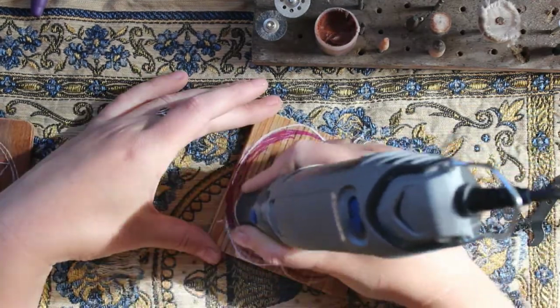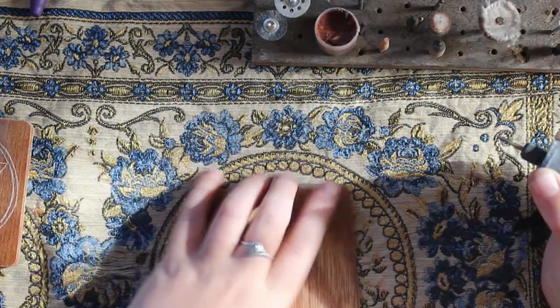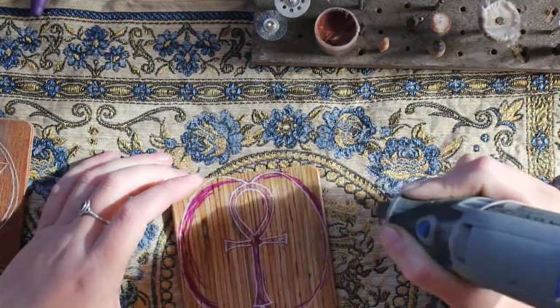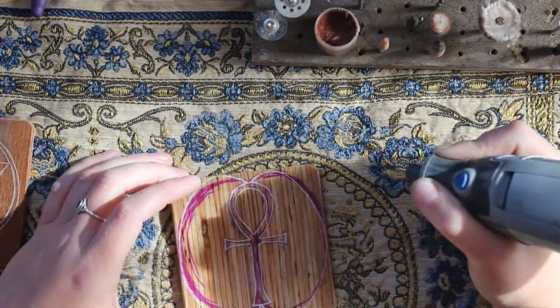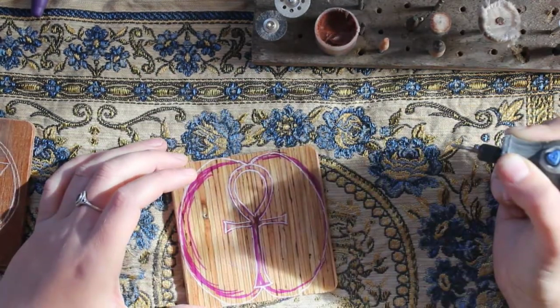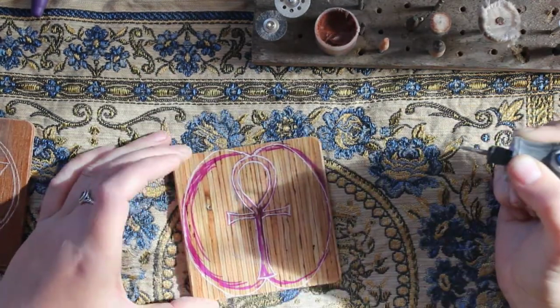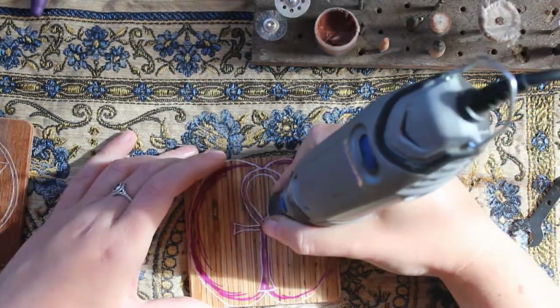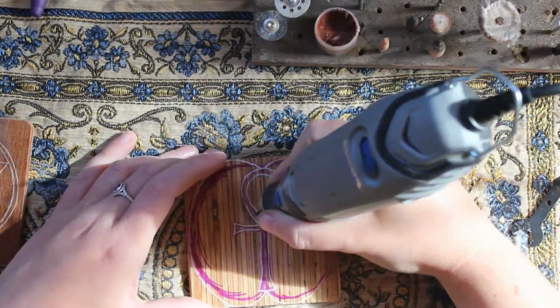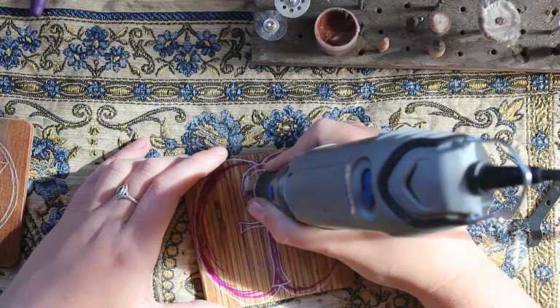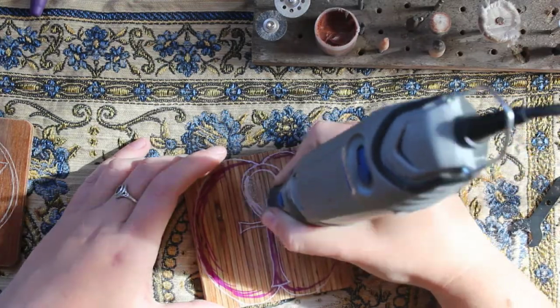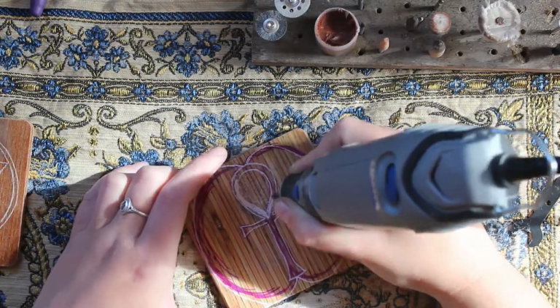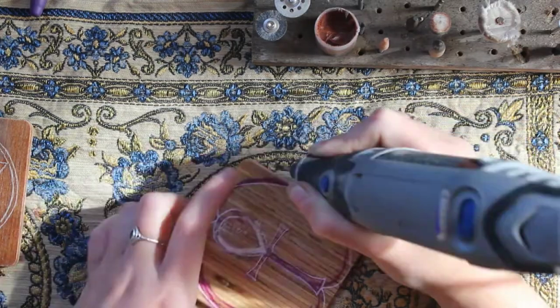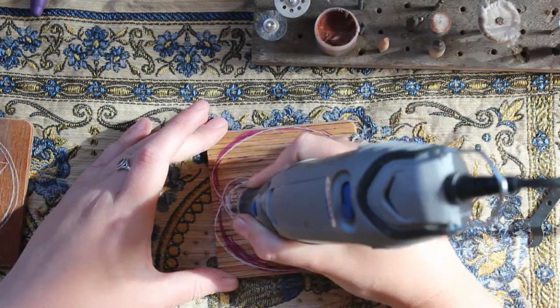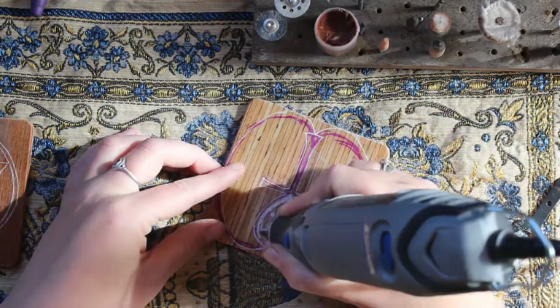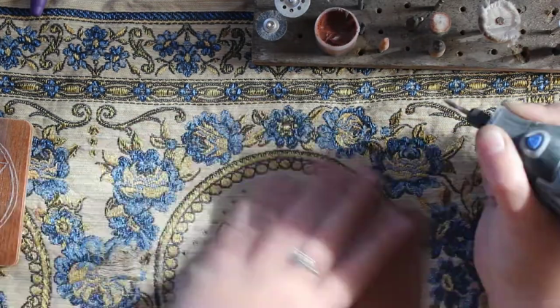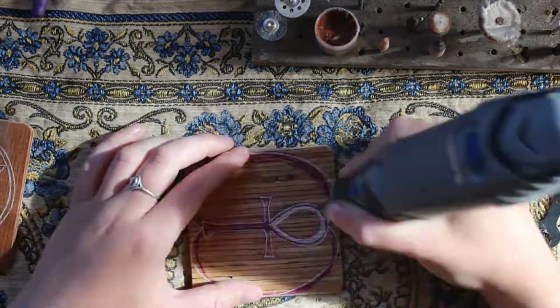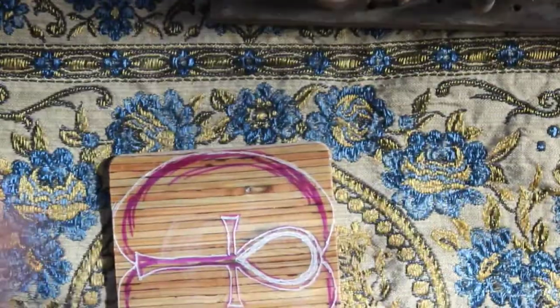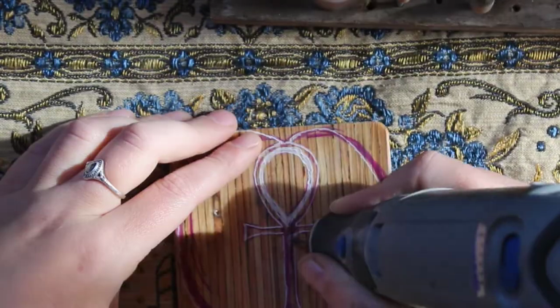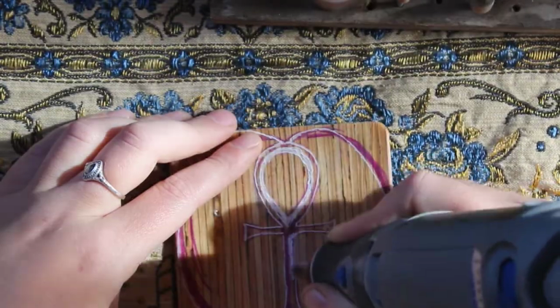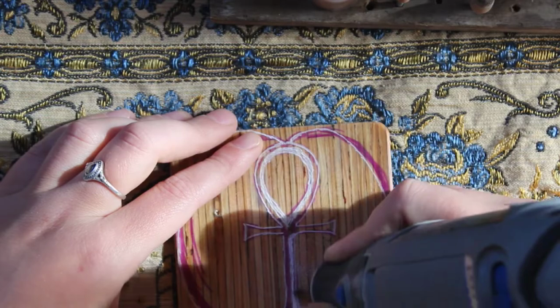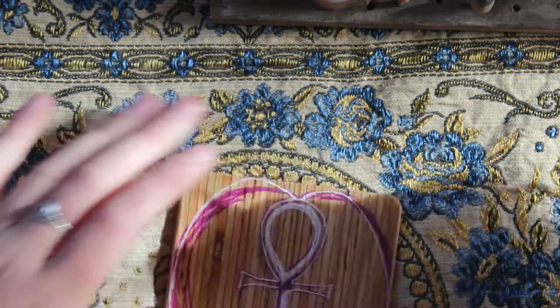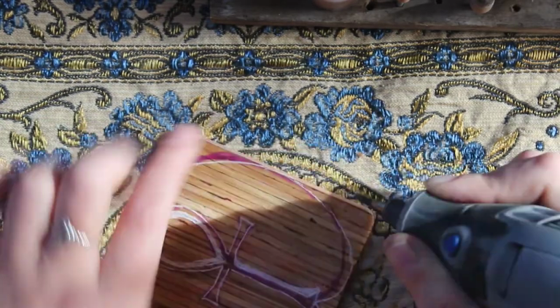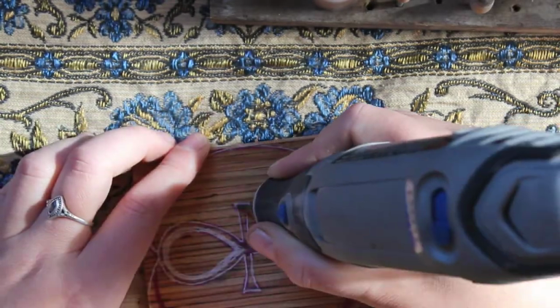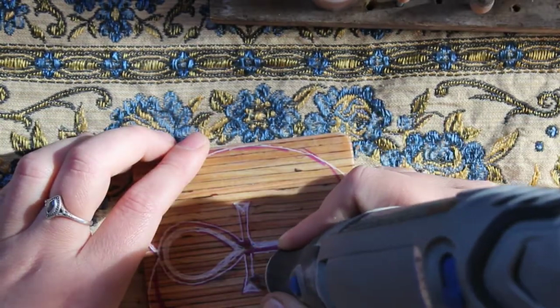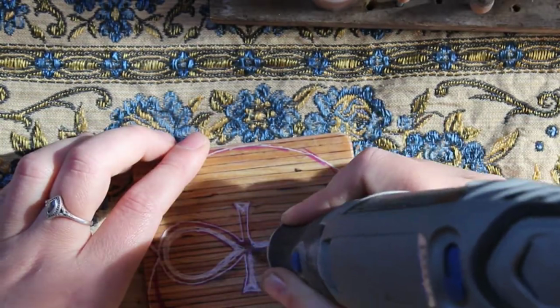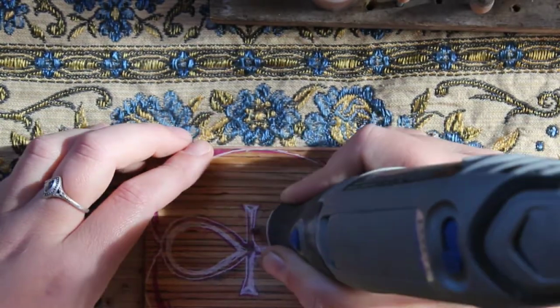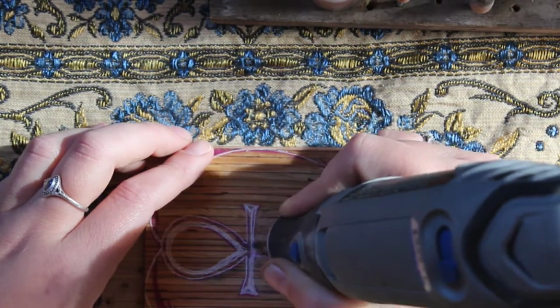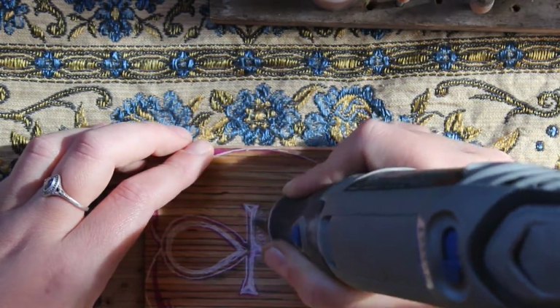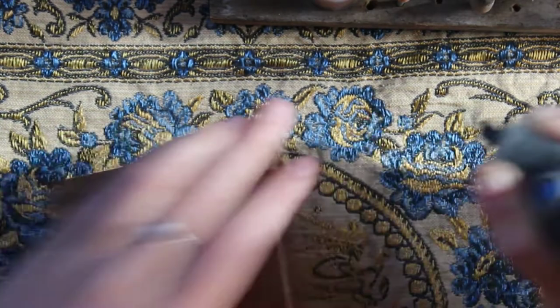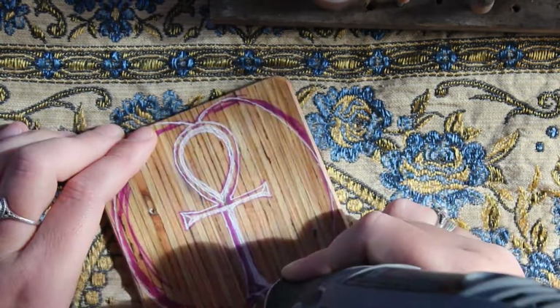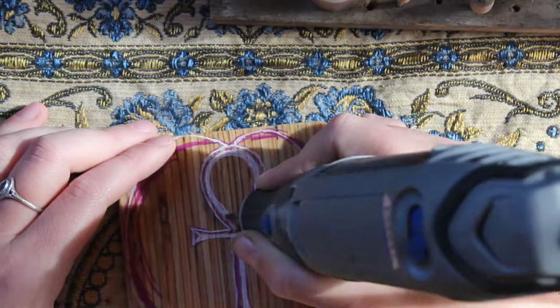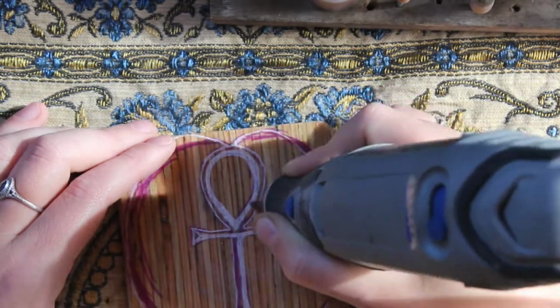Particularly with straight lines I feel like it's a manageable task. For the Ankh I used a sharpie, and I don't suggest you do that because it was quite hard to remove, so I ended up not really using this one. But I wanted to show you my failure as well as my success.